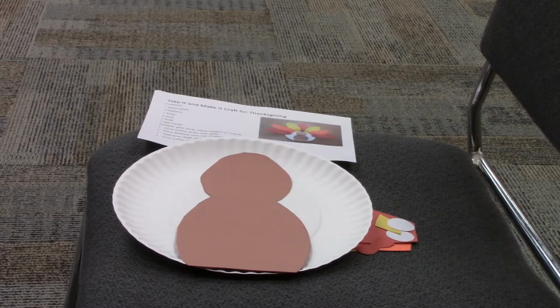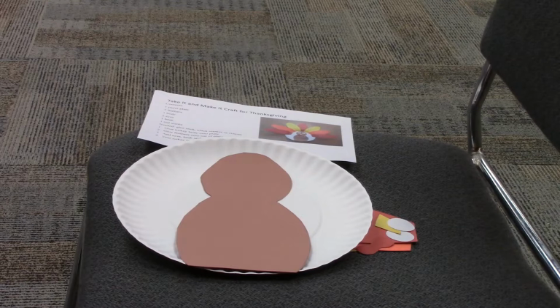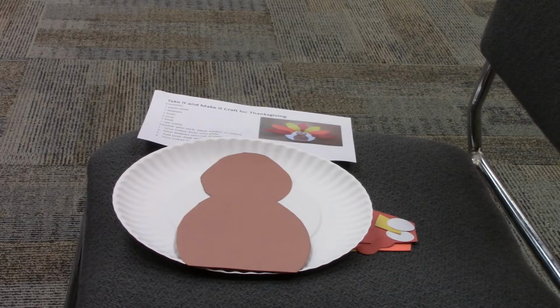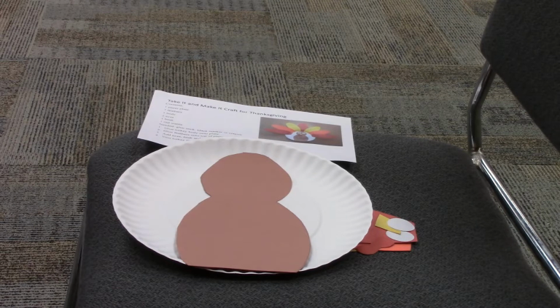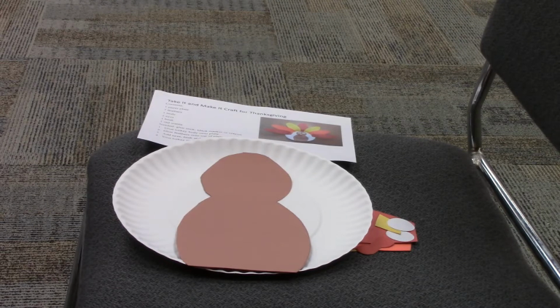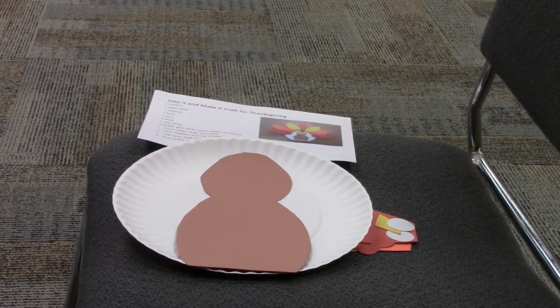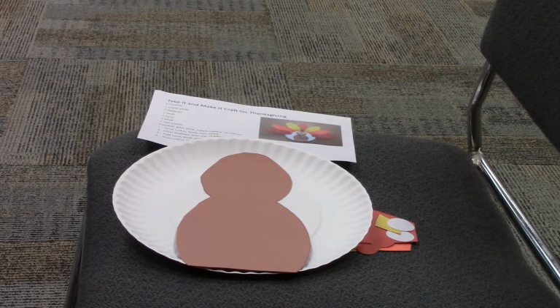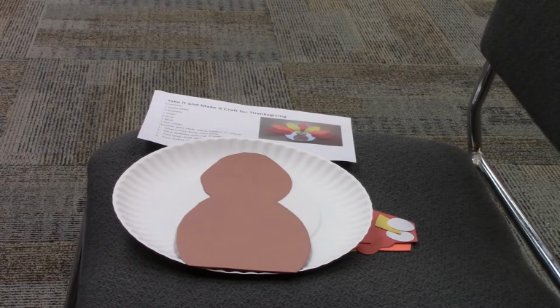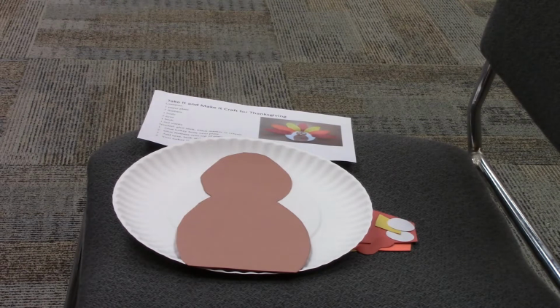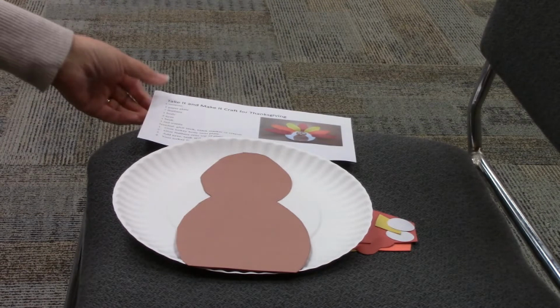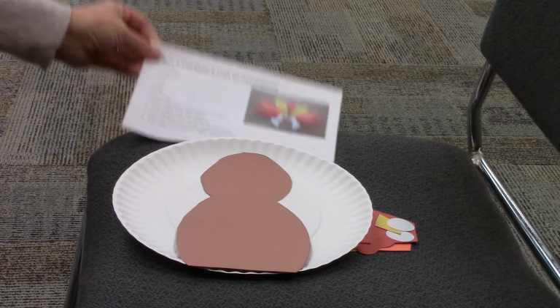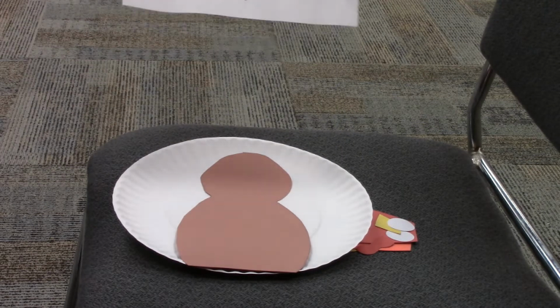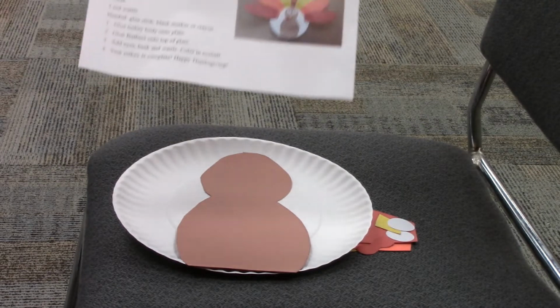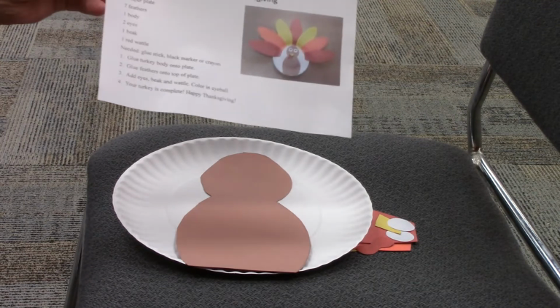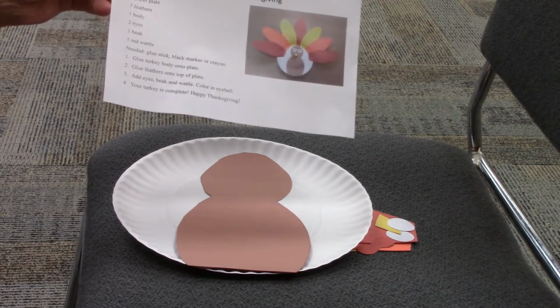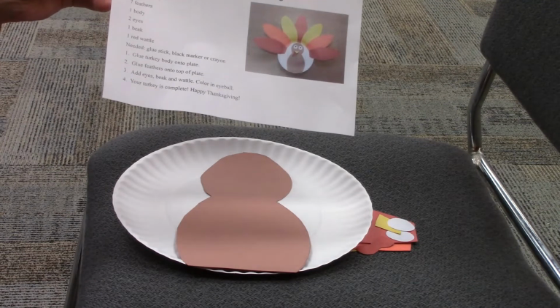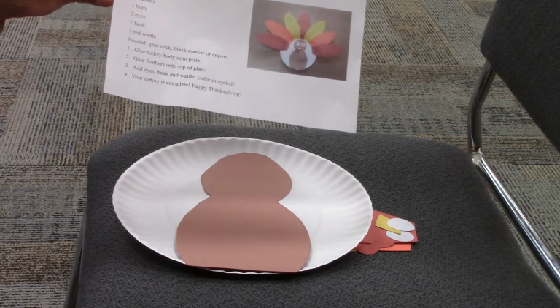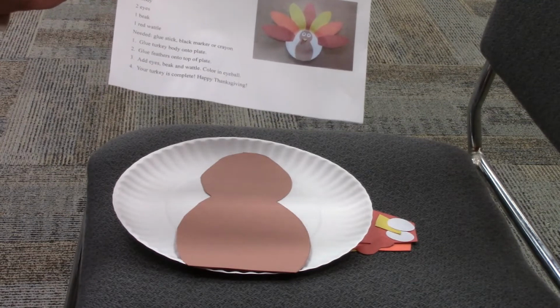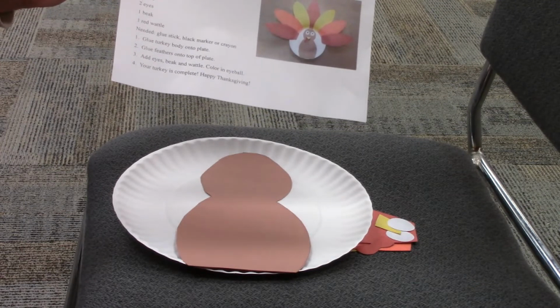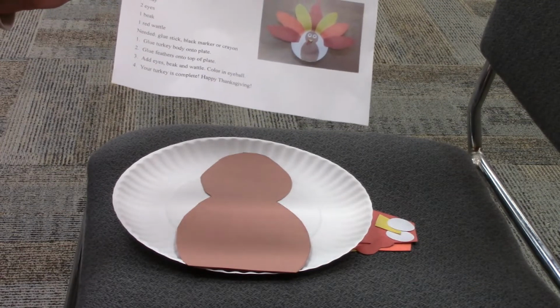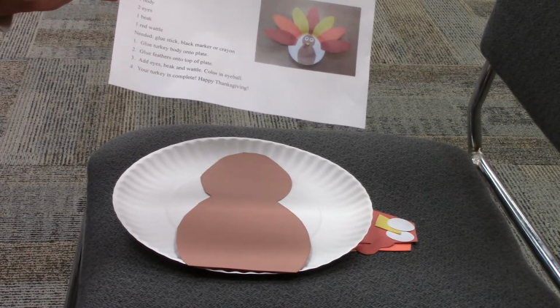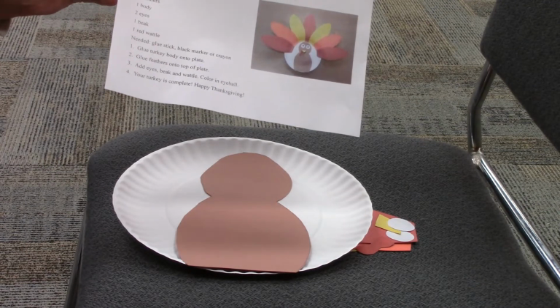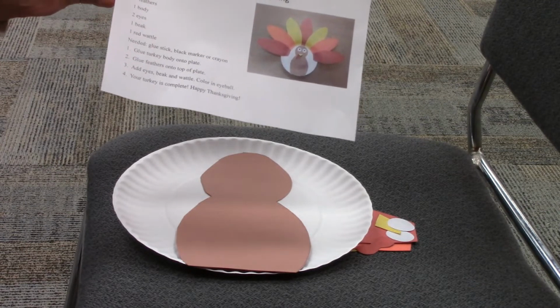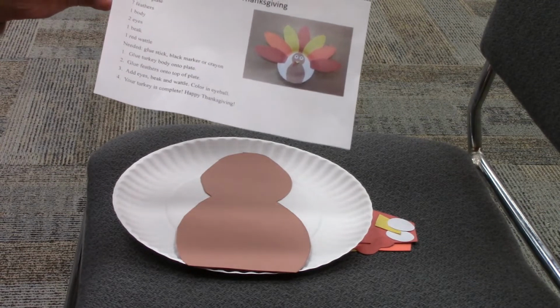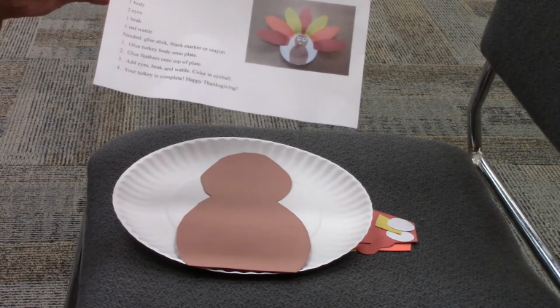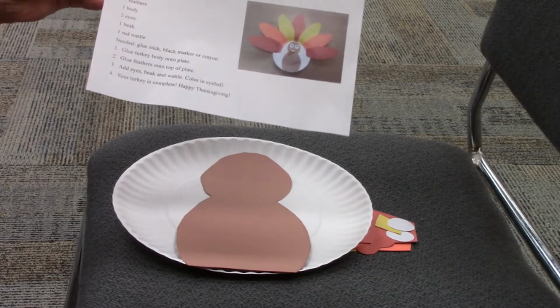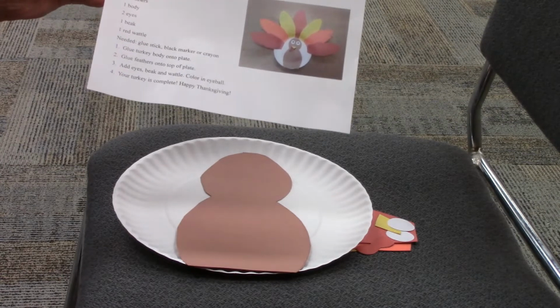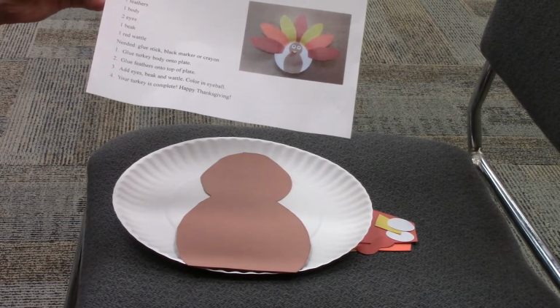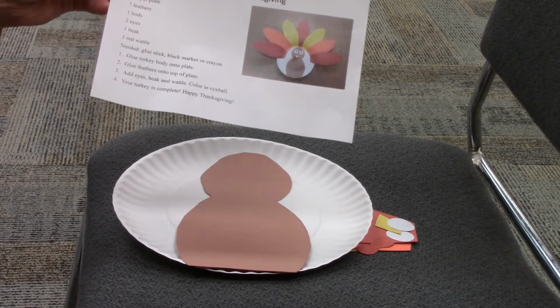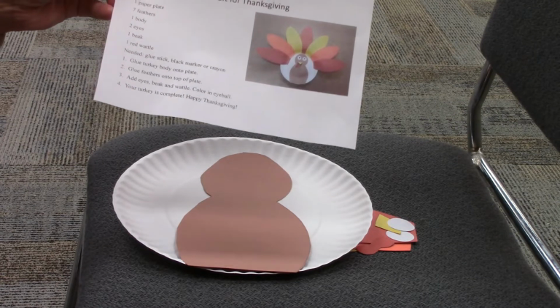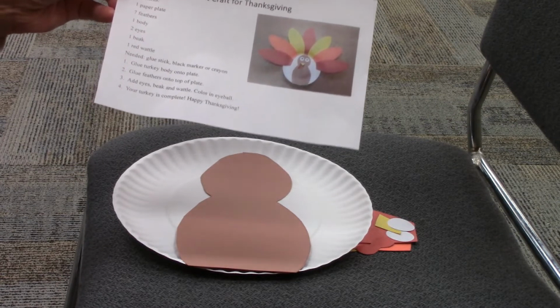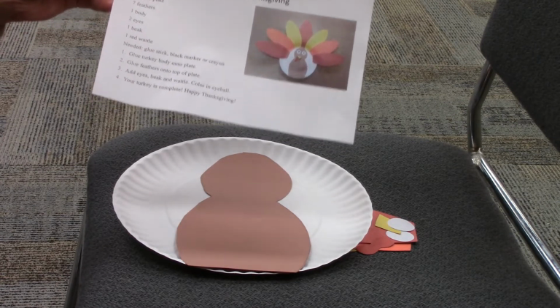Hi everyone. Welcome to the instructional video for our Take It, Make It craft for Thanksgiving. If you've gotten this packet from the library, all you'll really need at home is a crayon and a glue stick.